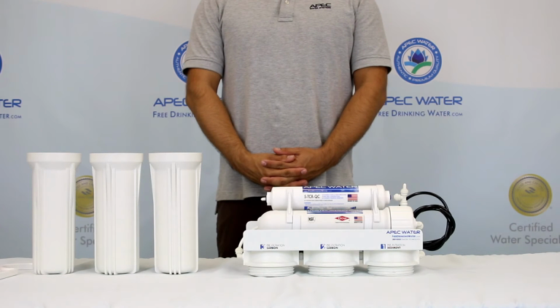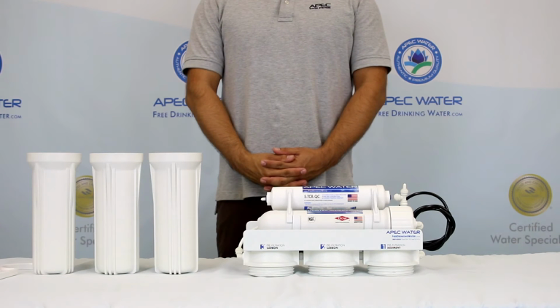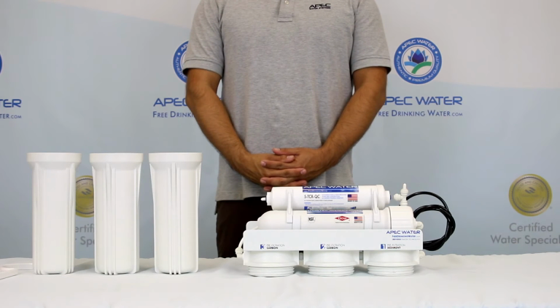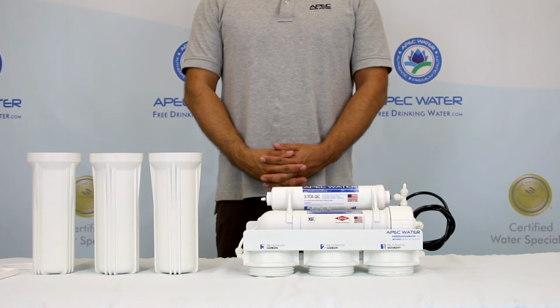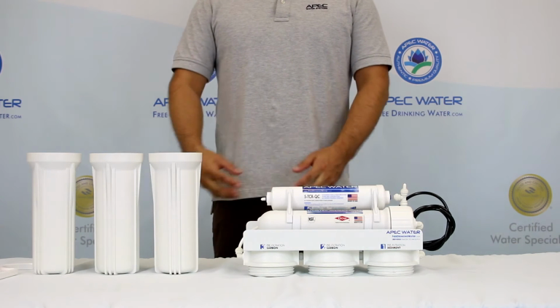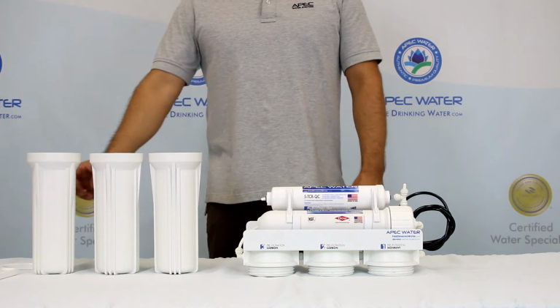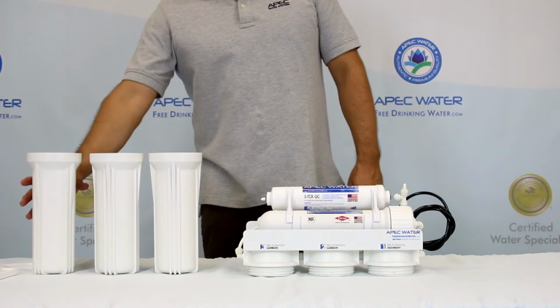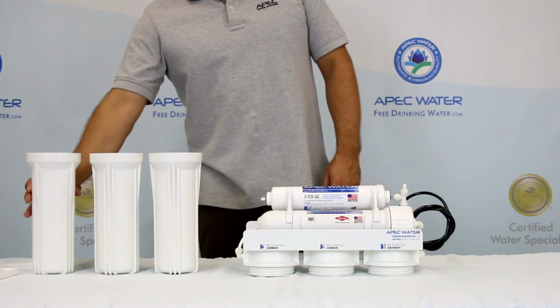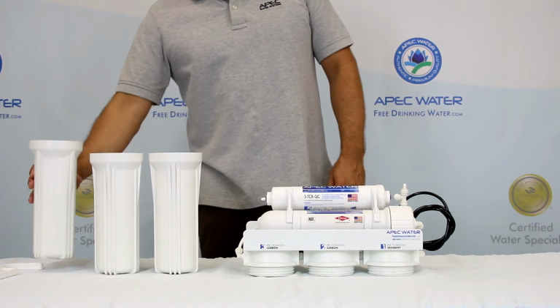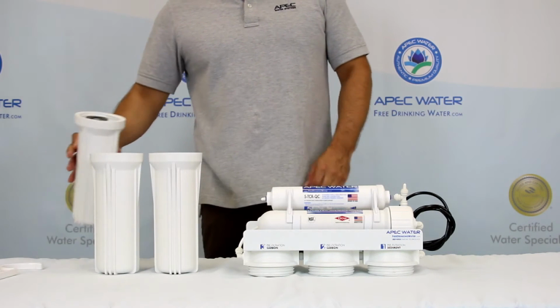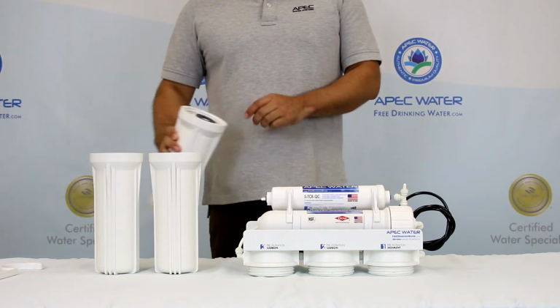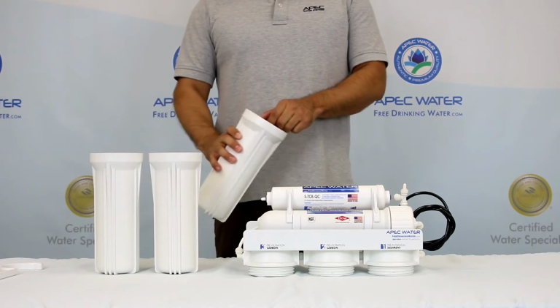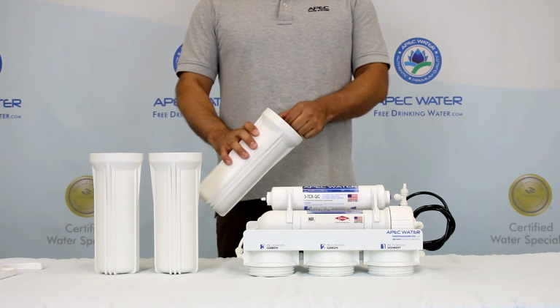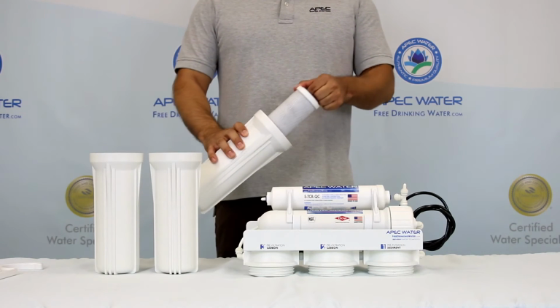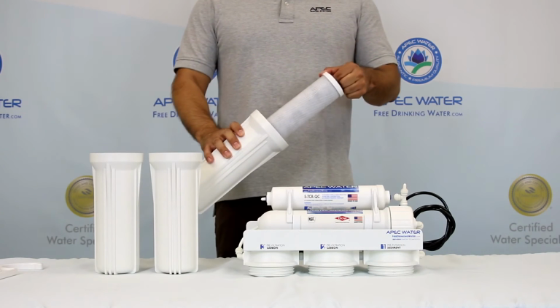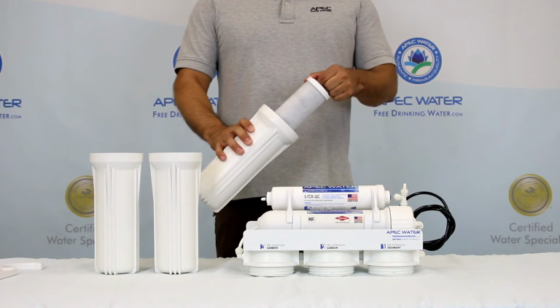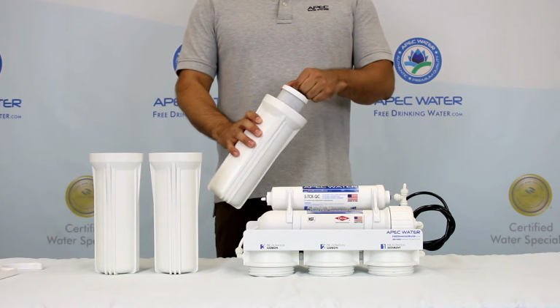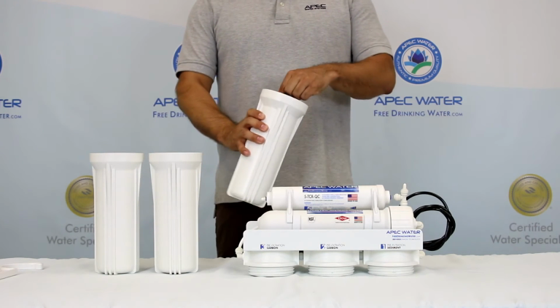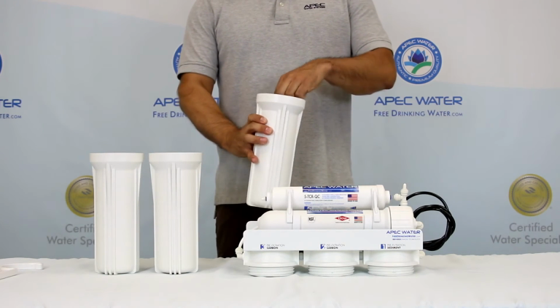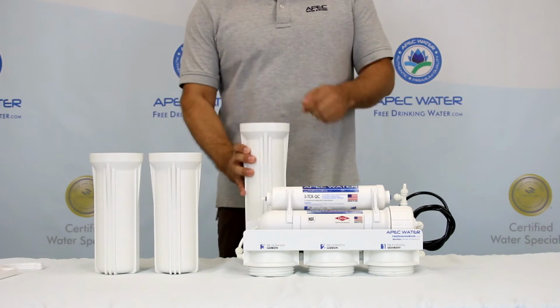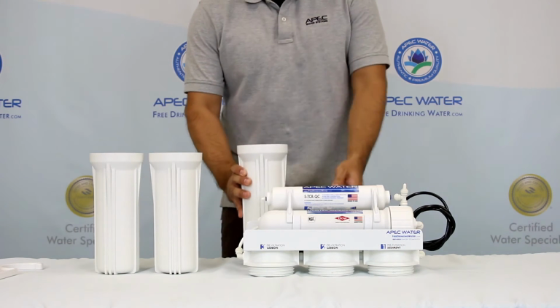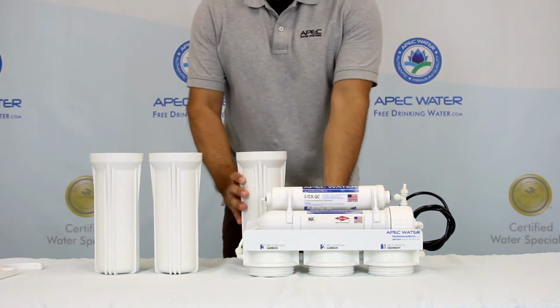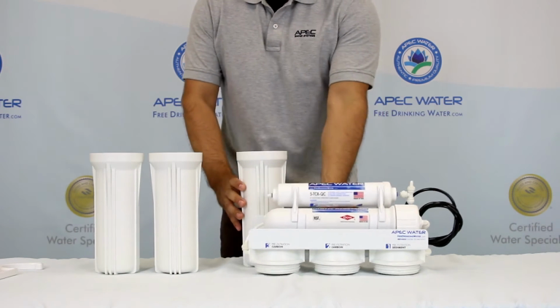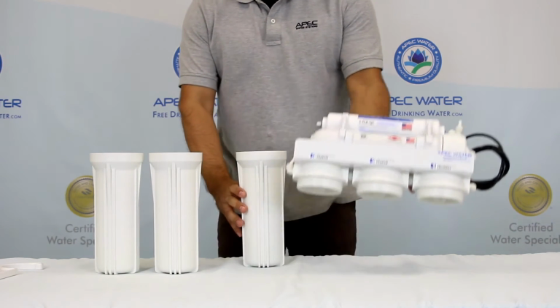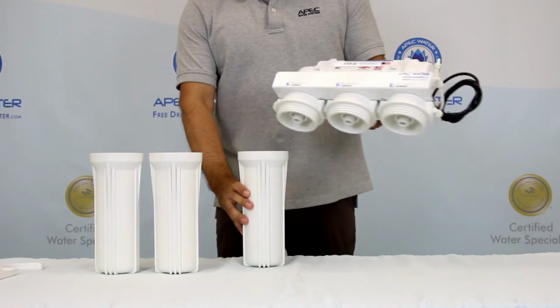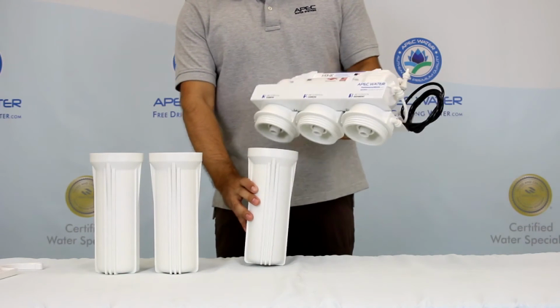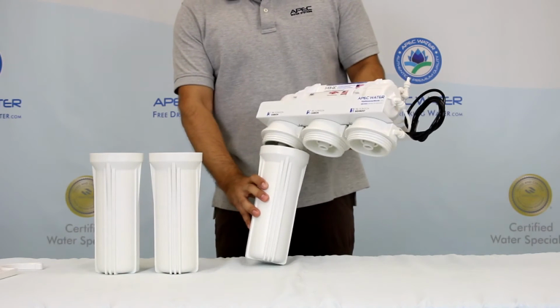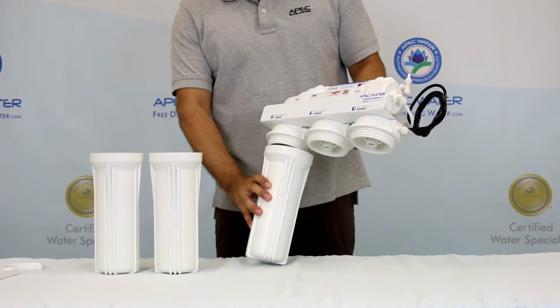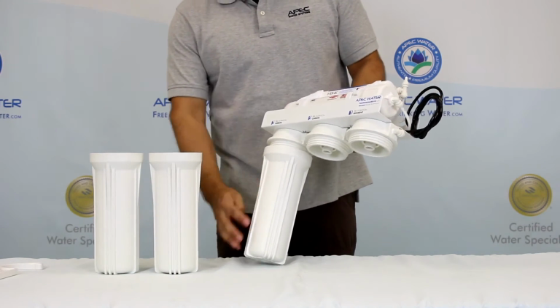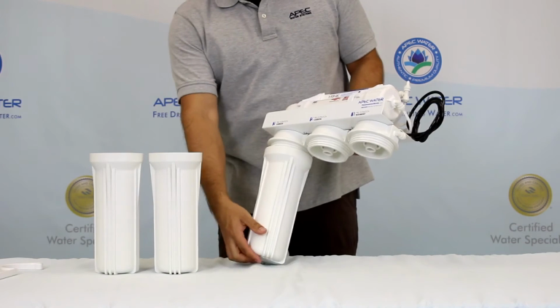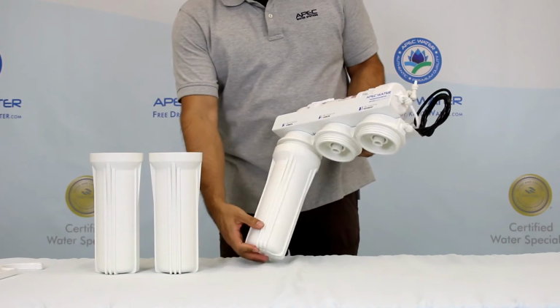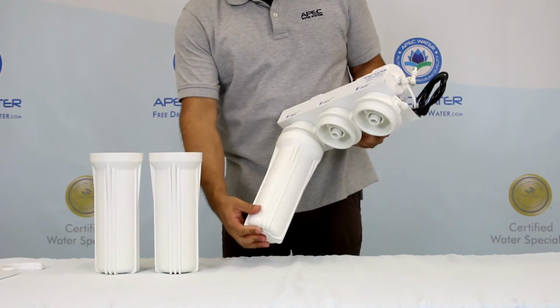Position the RO assembly on top of the housing starting with the third stage carbon filter. Hand twist the housing onto the system by turning it counter clockwise.